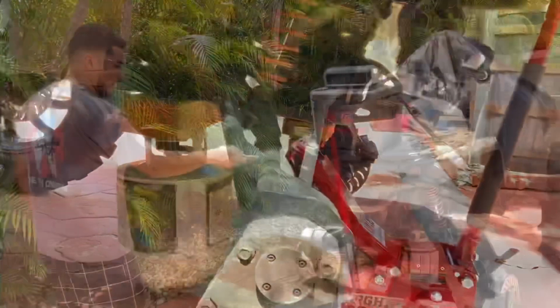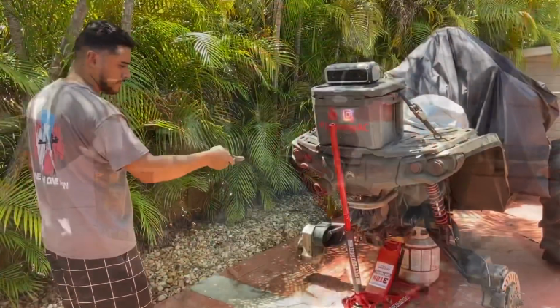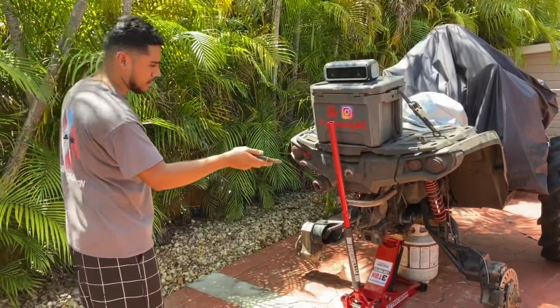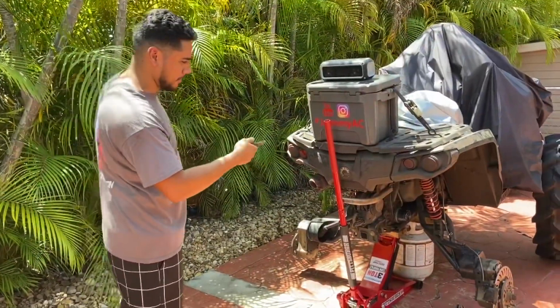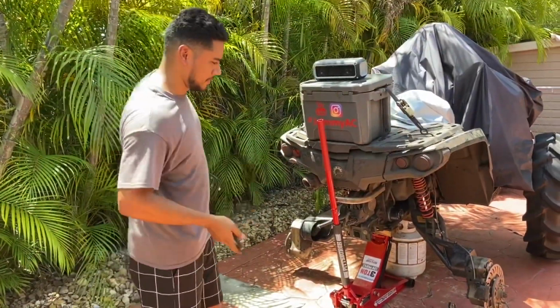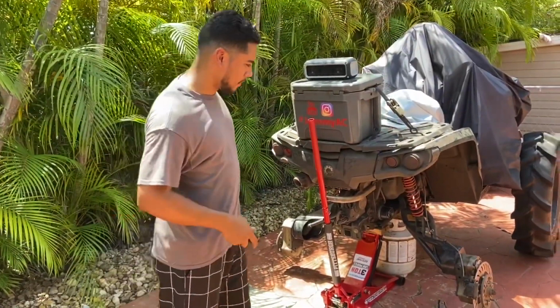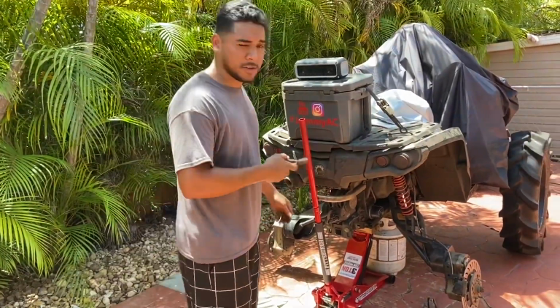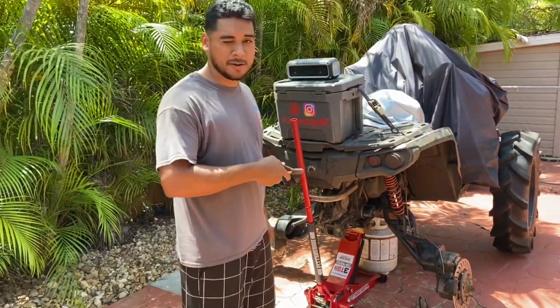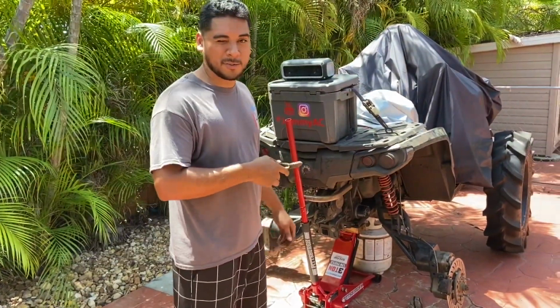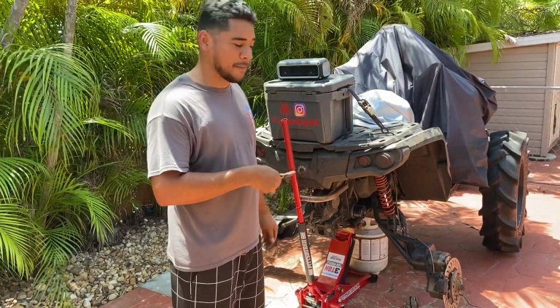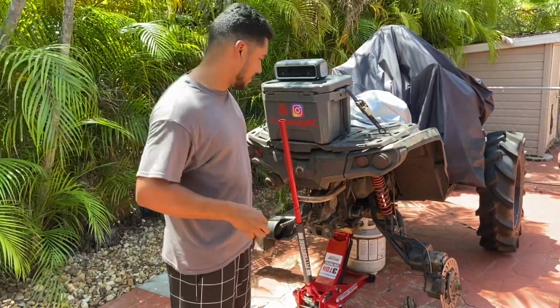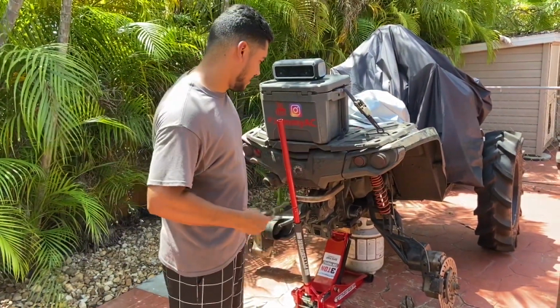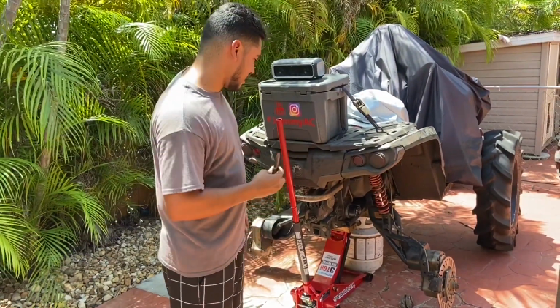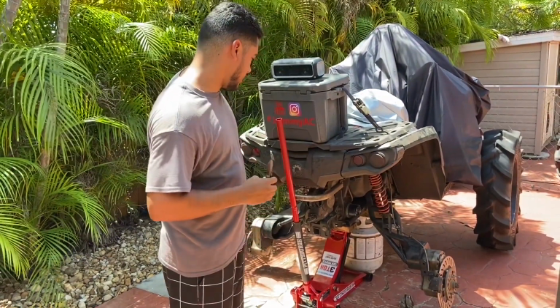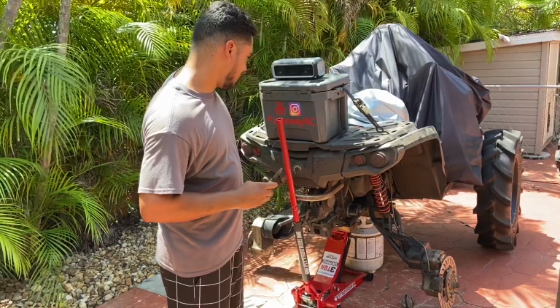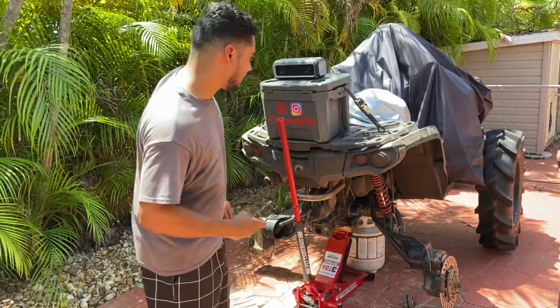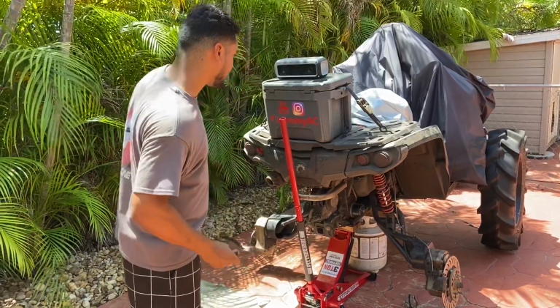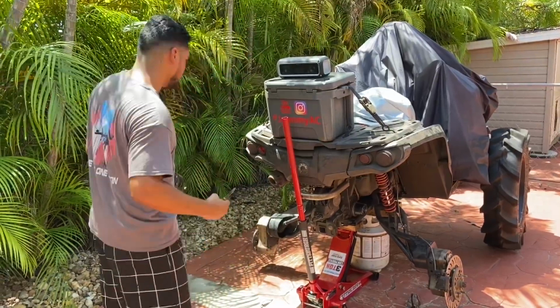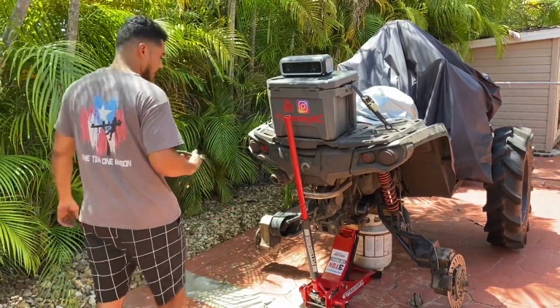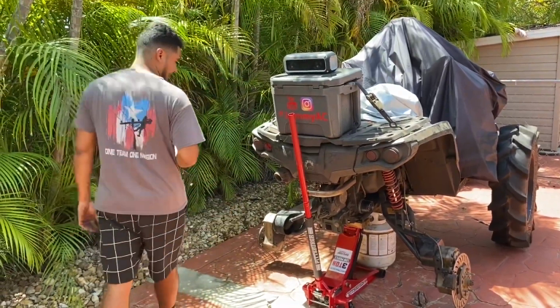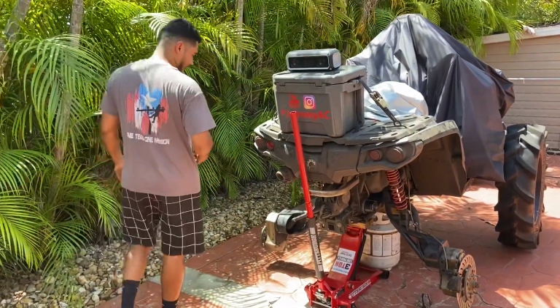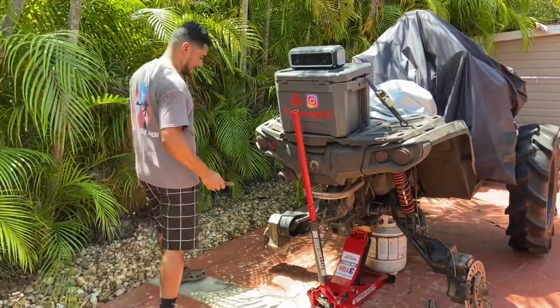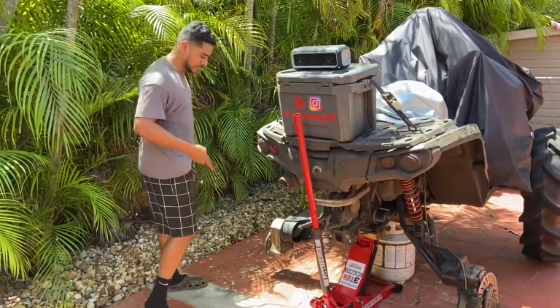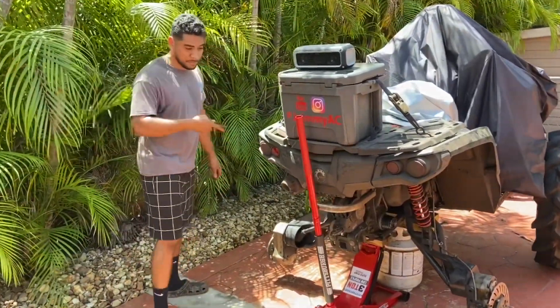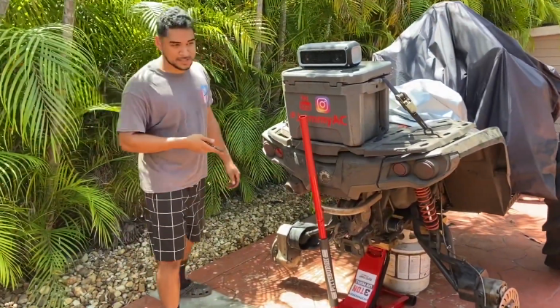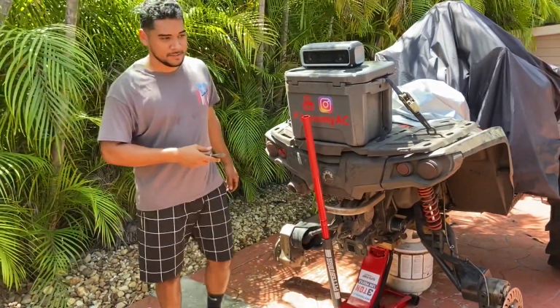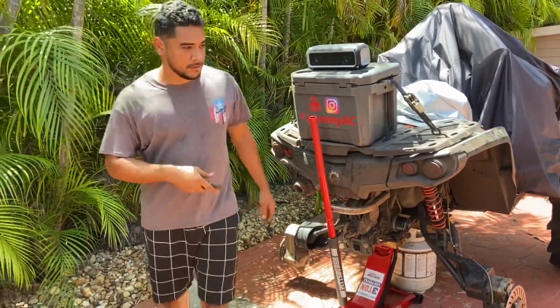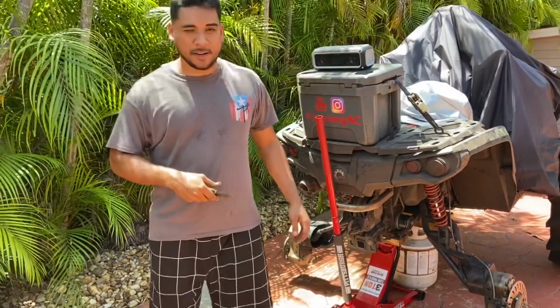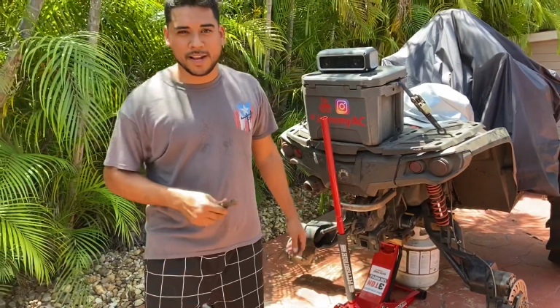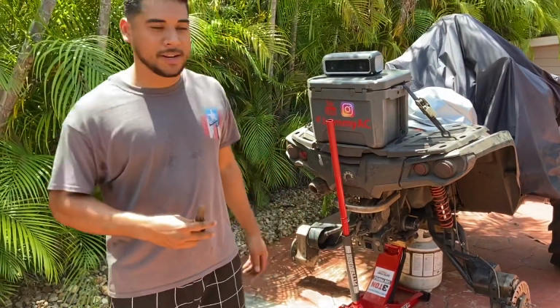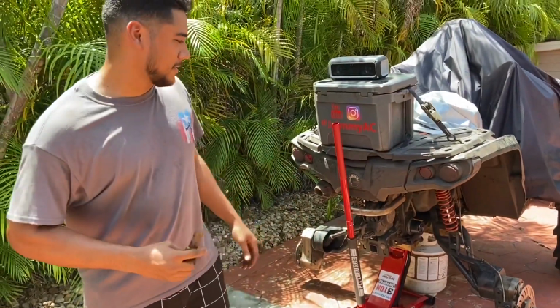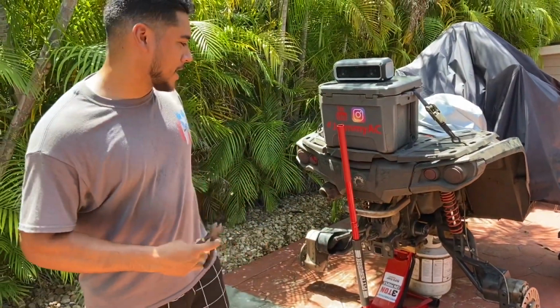We got new control arms for the axle arms, so no more camber. And for the brakes, we got new brass brakes — they look nice.